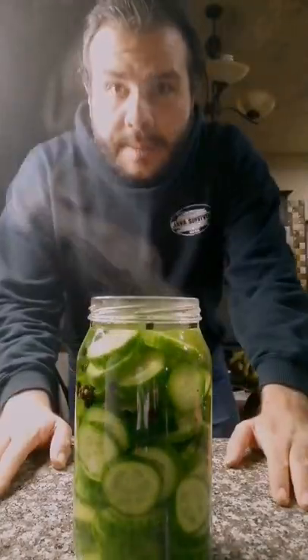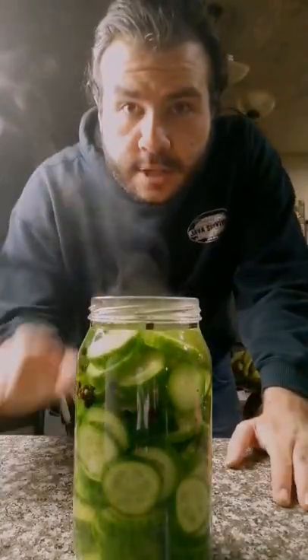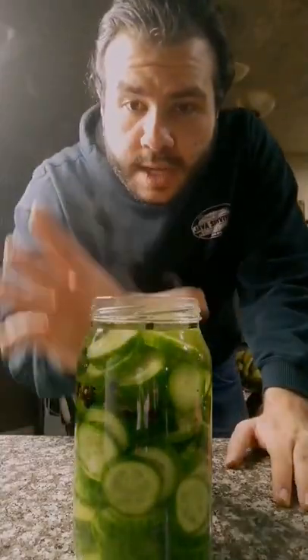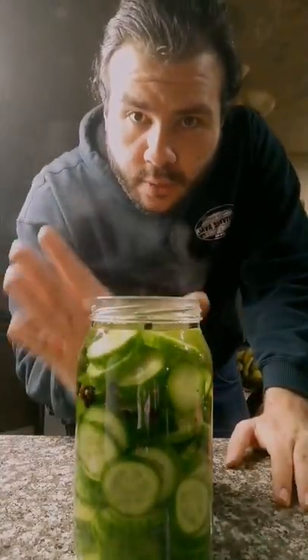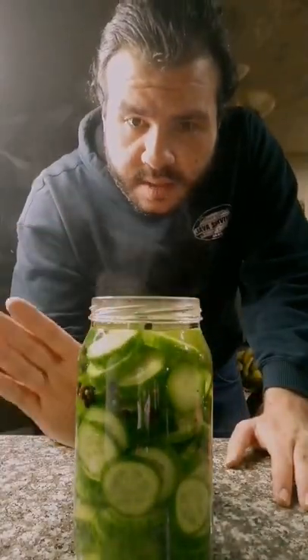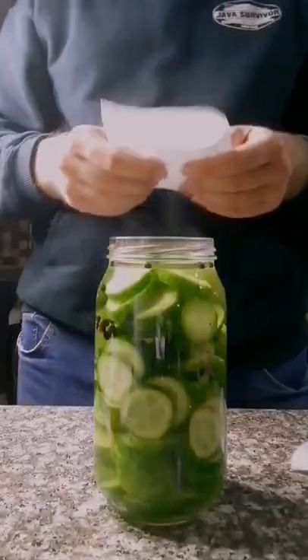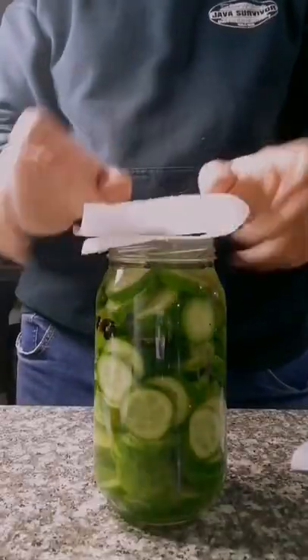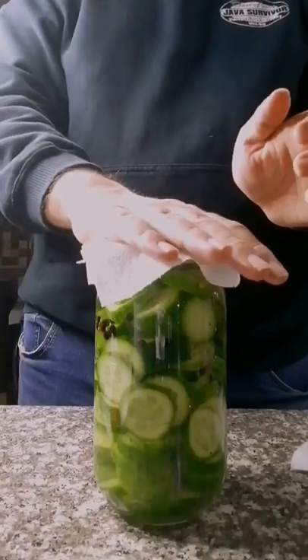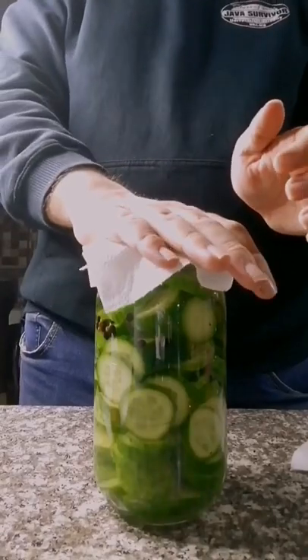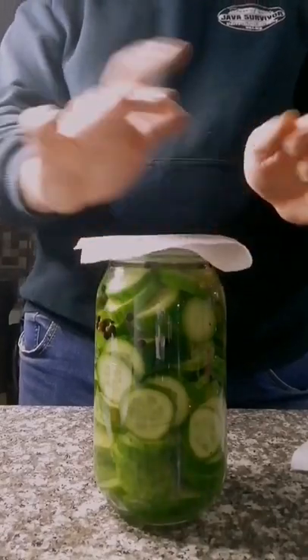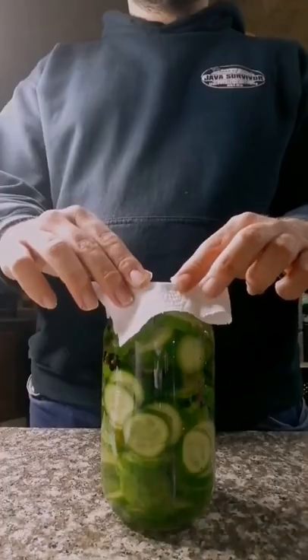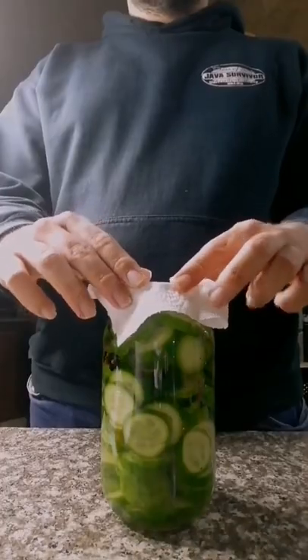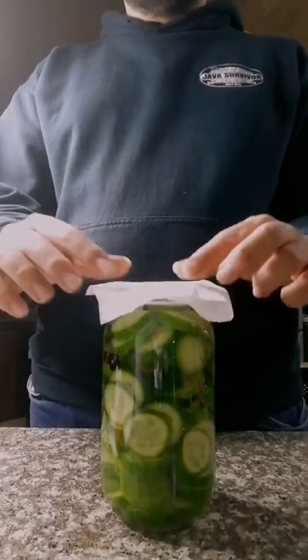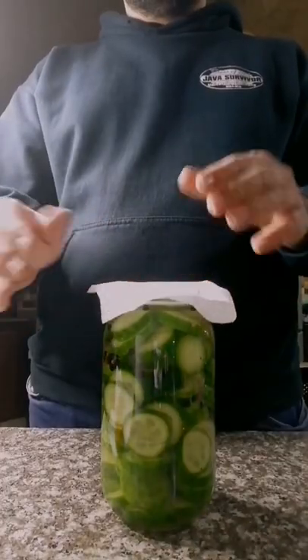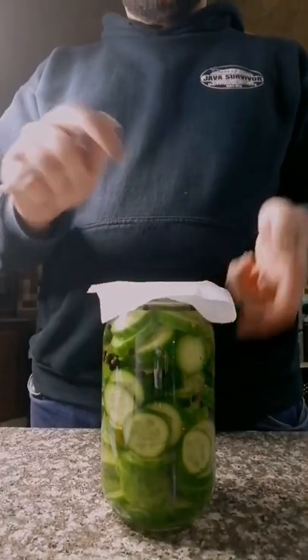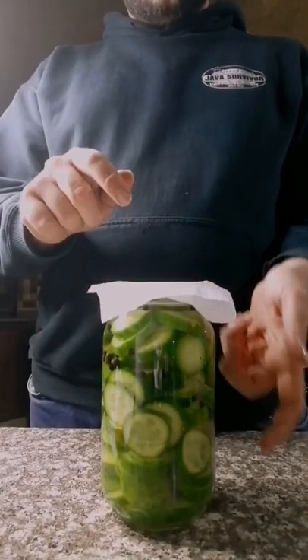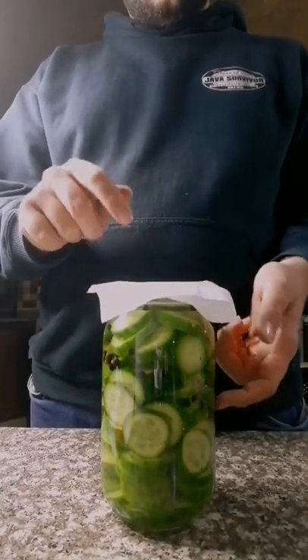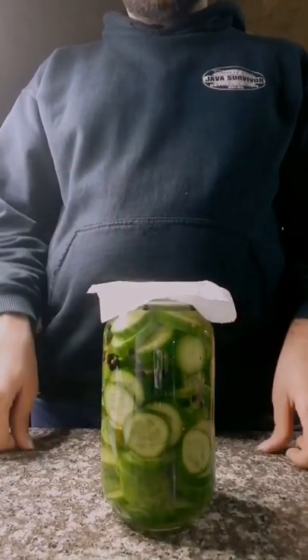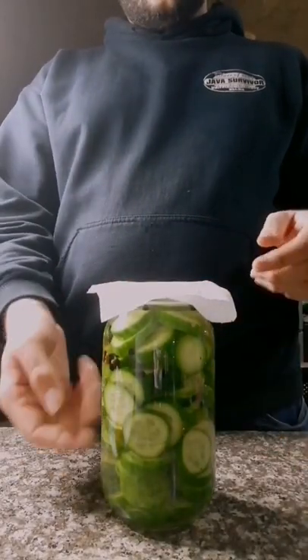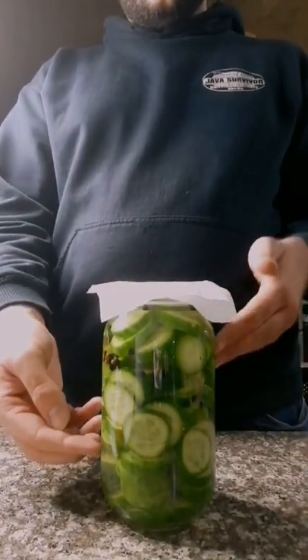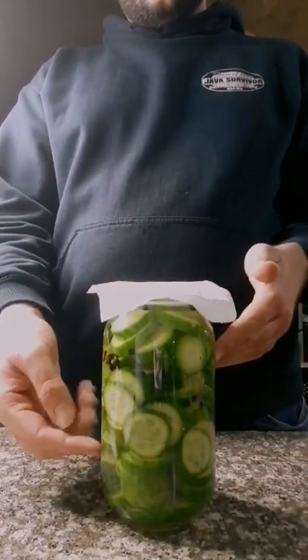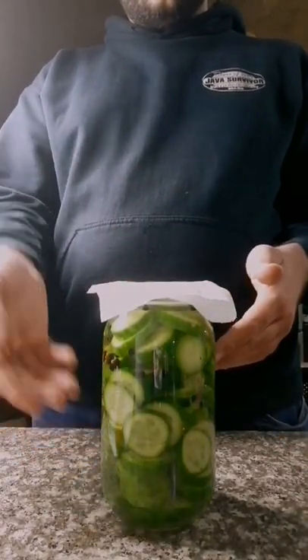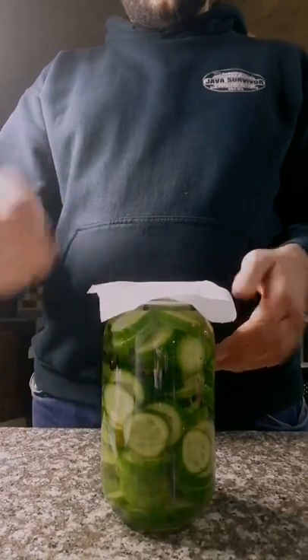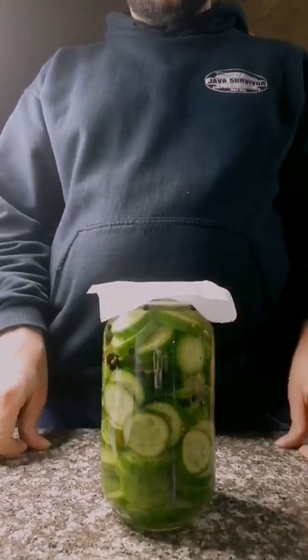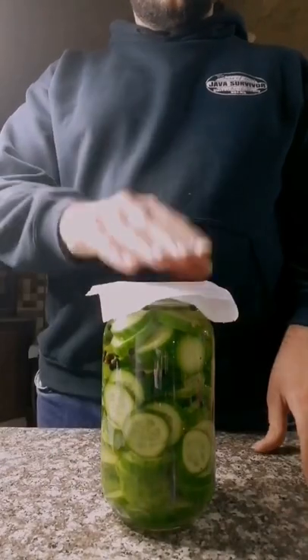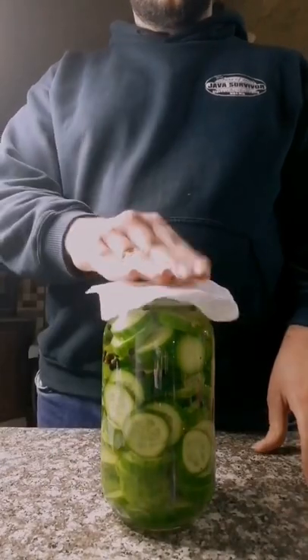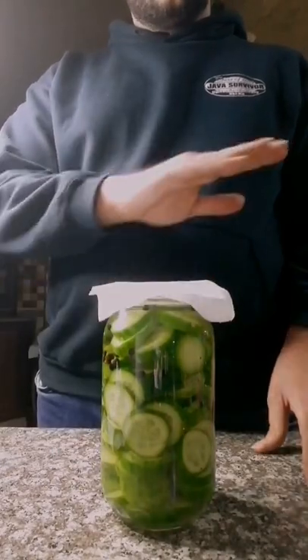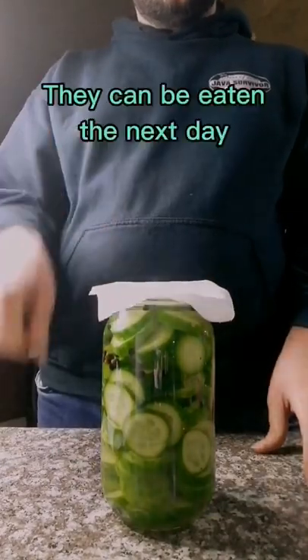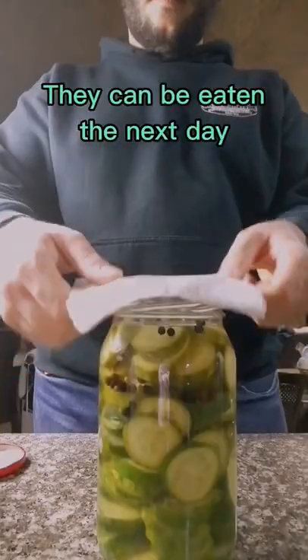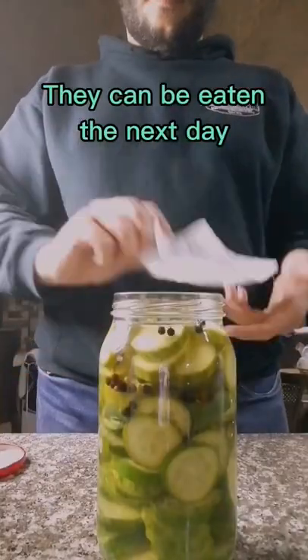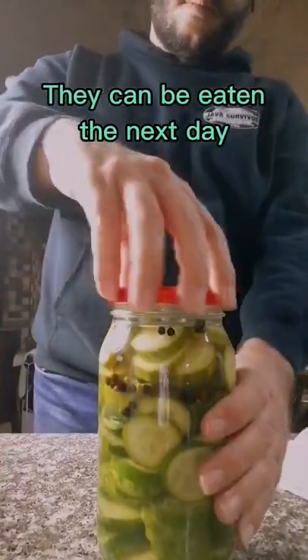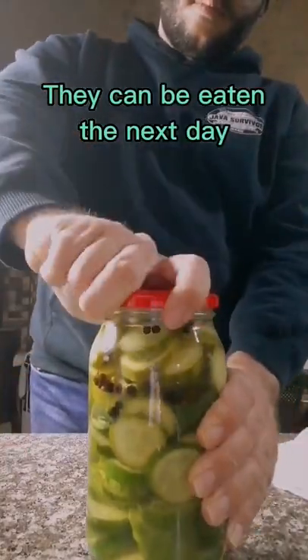I'm gonna let it cool down for a bit. I covered it with a paper towel to stop anything from going inside the jar mixing with the pickles, and it can prevent them from foaming up. When they're done, they're gonna last for a real long time.